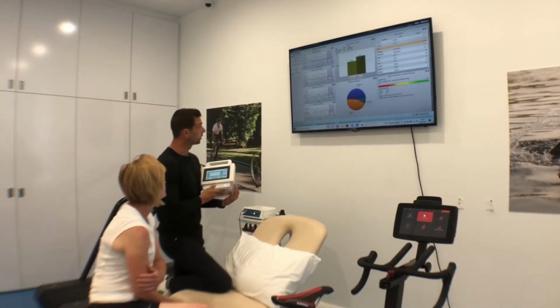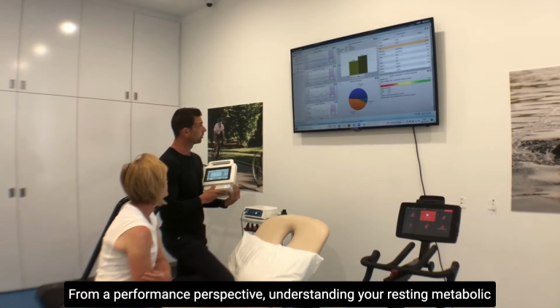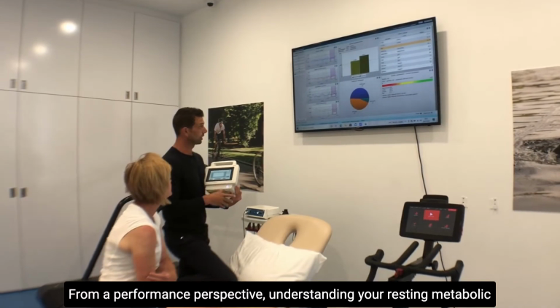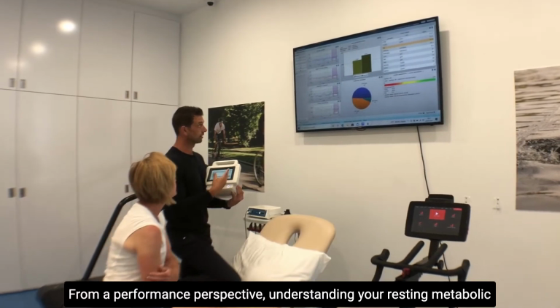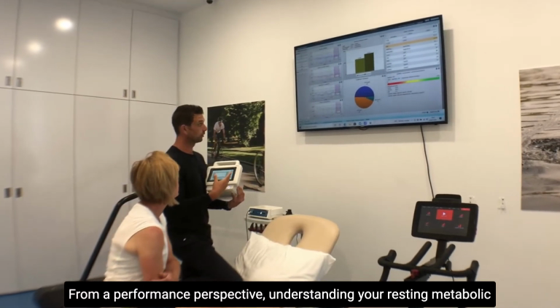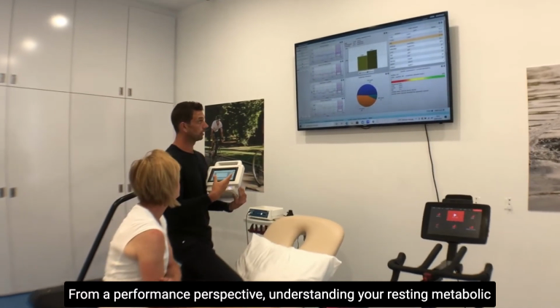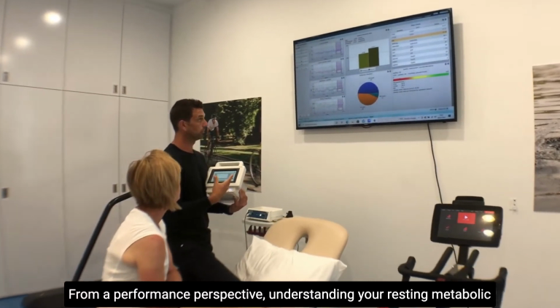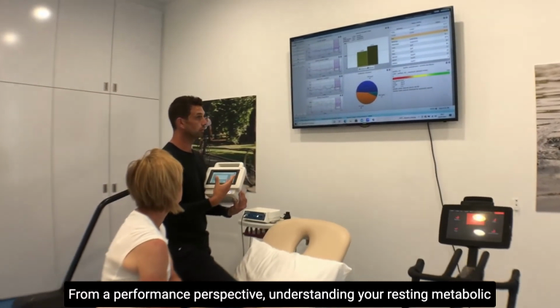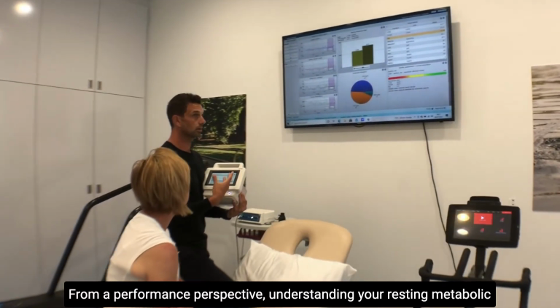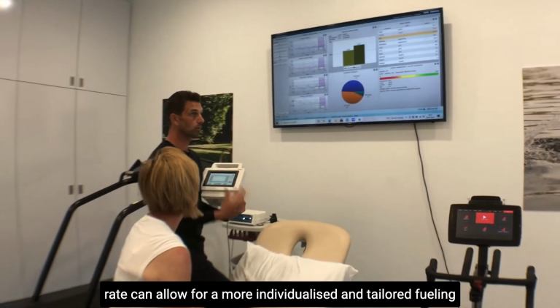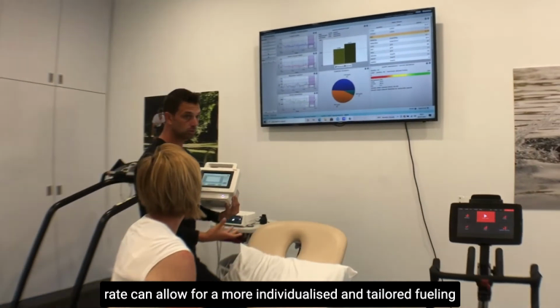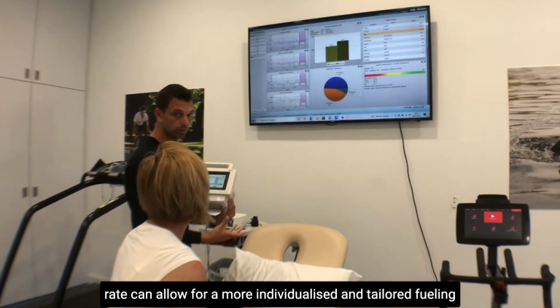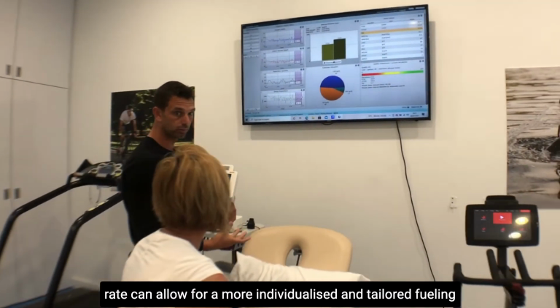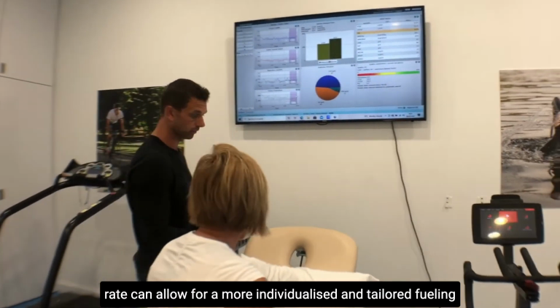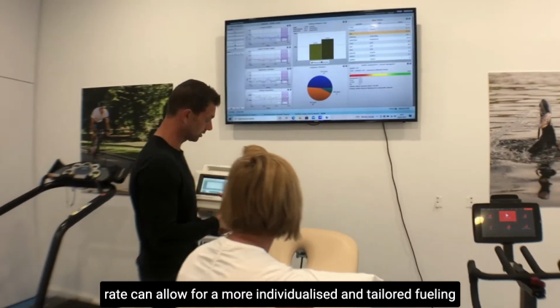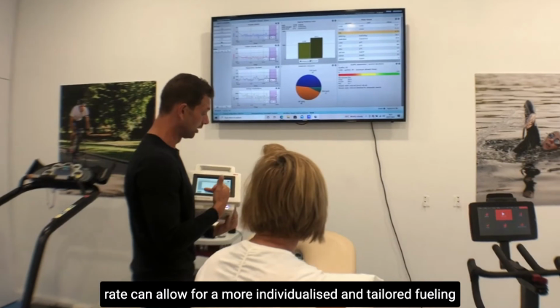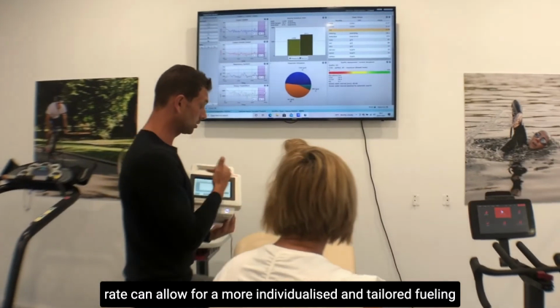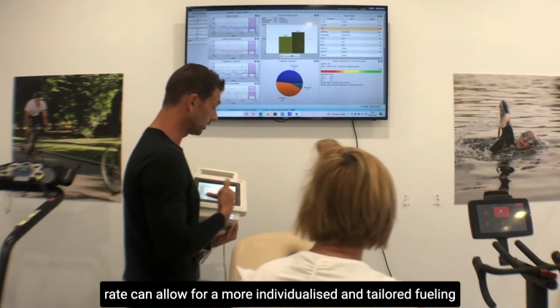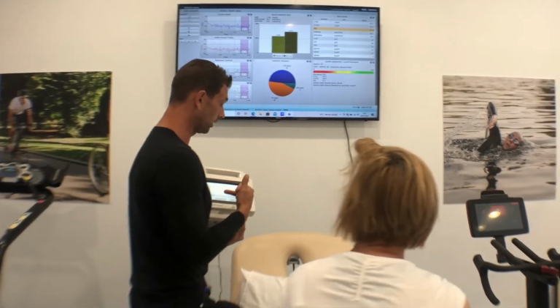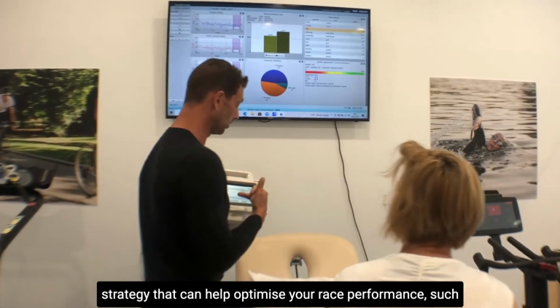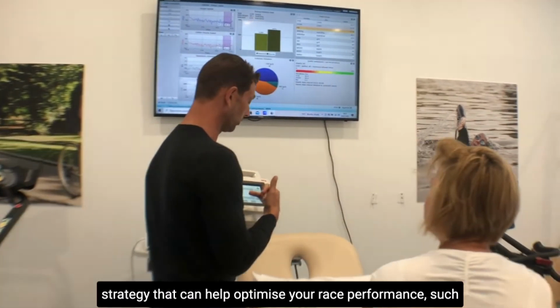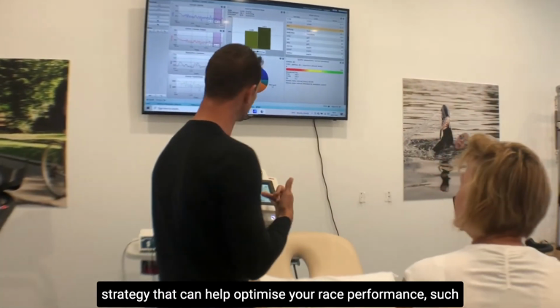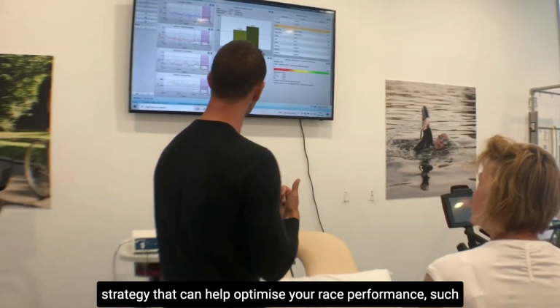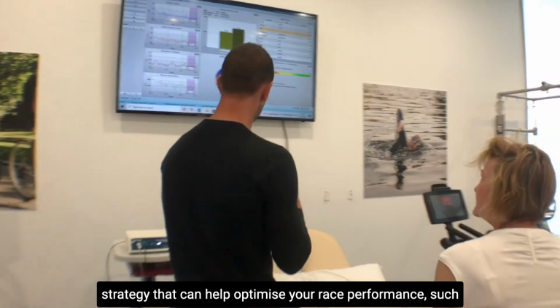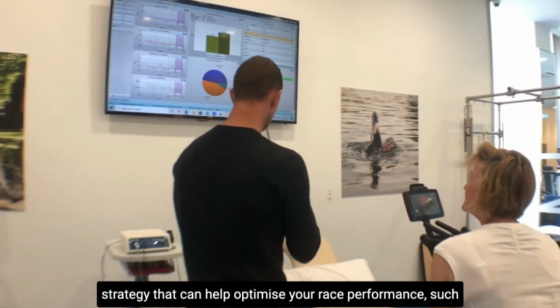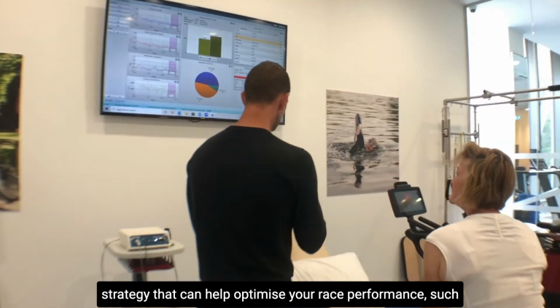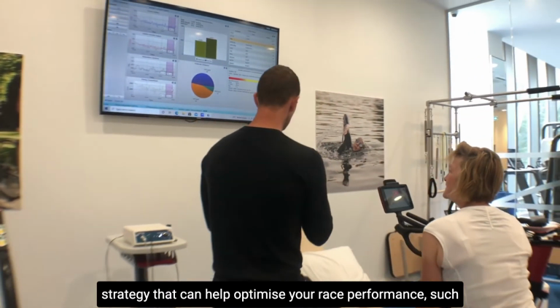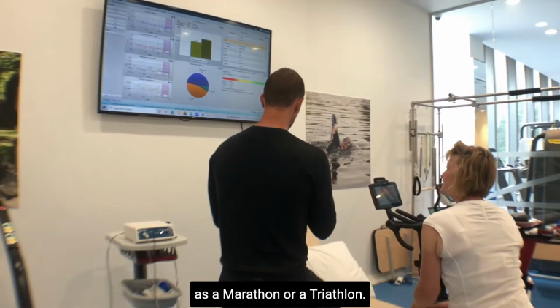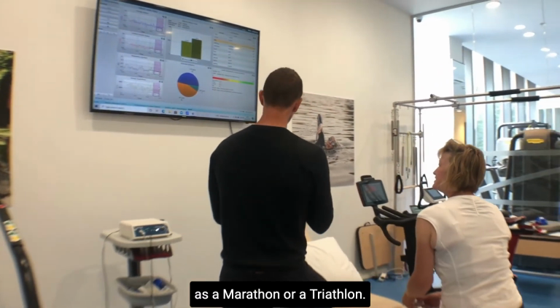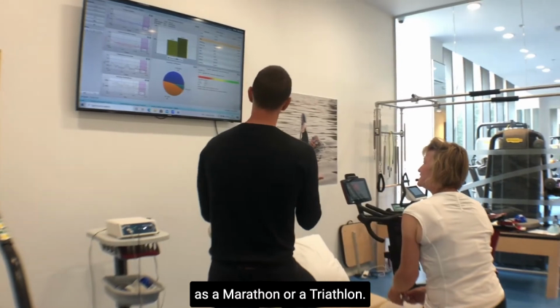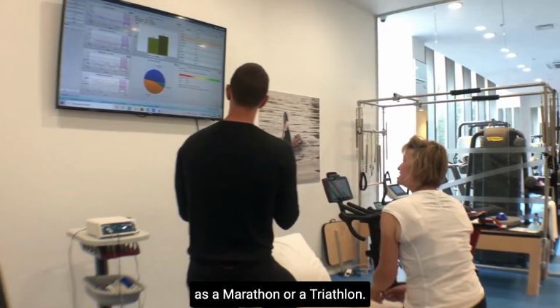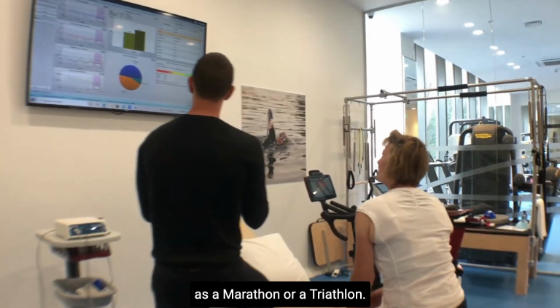From a performance perspective, understanding your resting metabolic rate can allow for a more individualized and tailored fueling strategy that can help optimize your race performance, such as in a marathon or a triathlon.